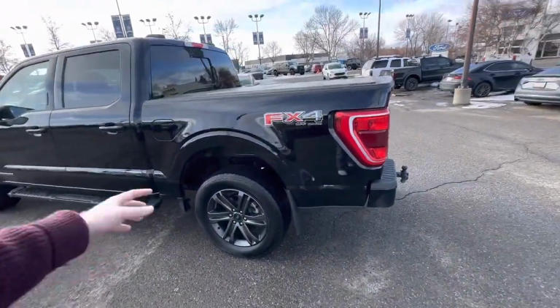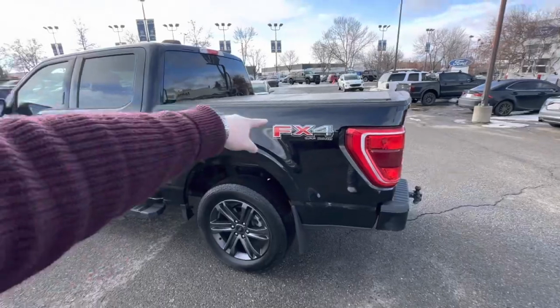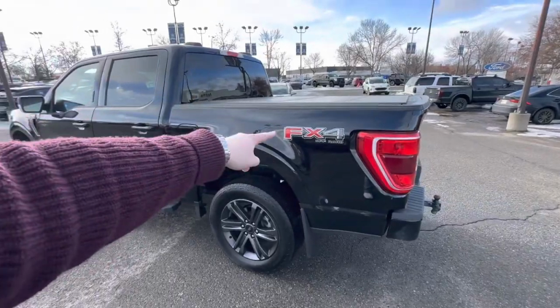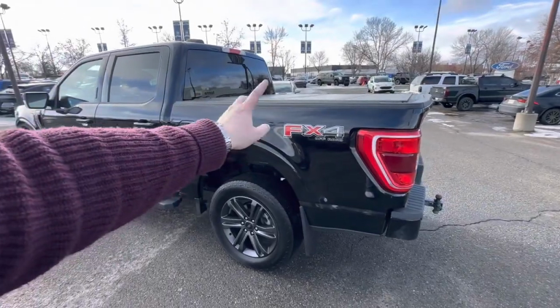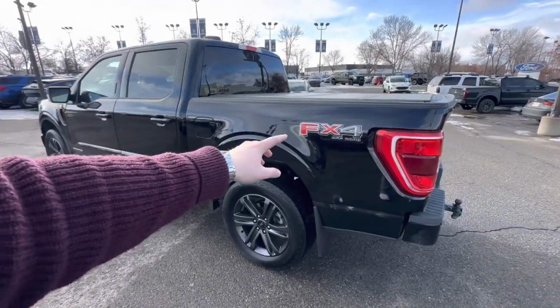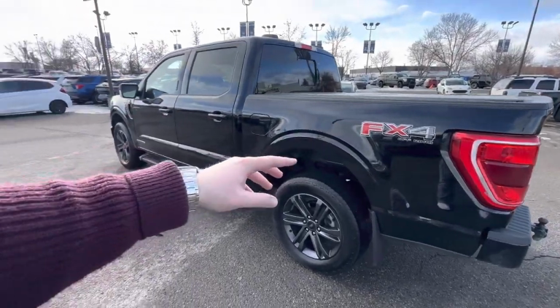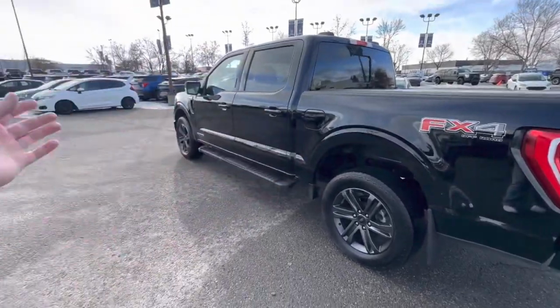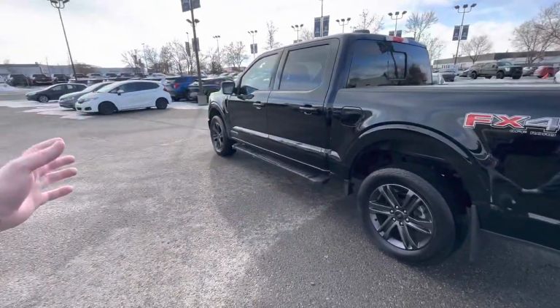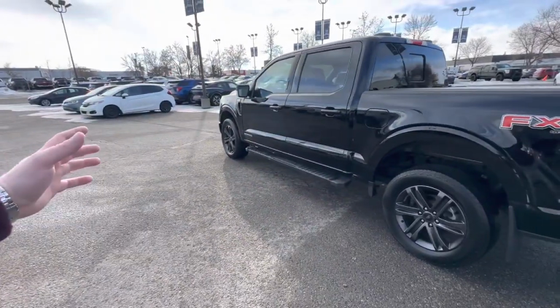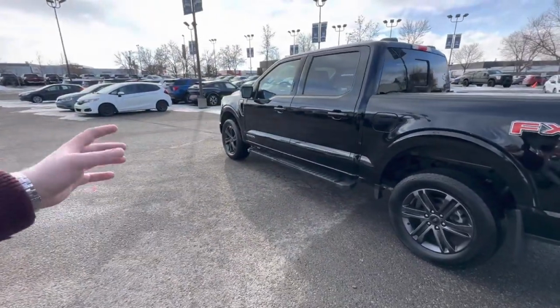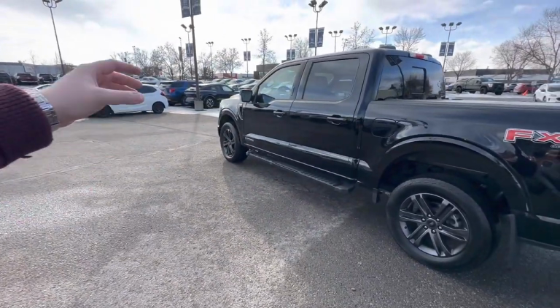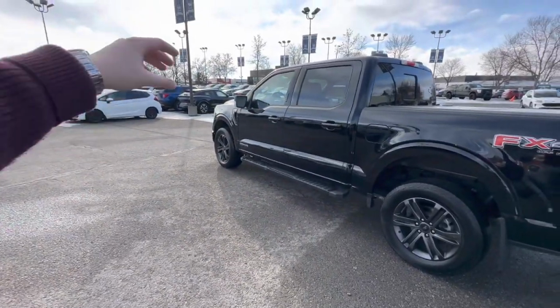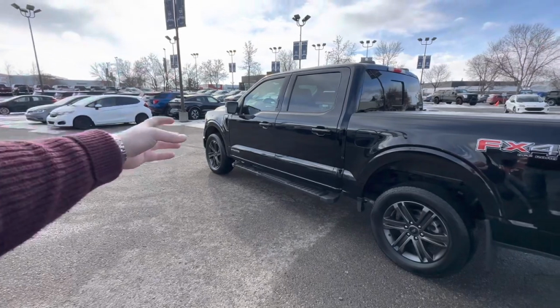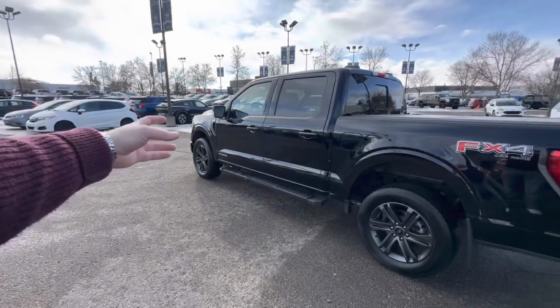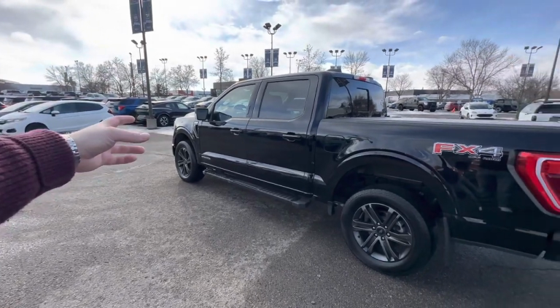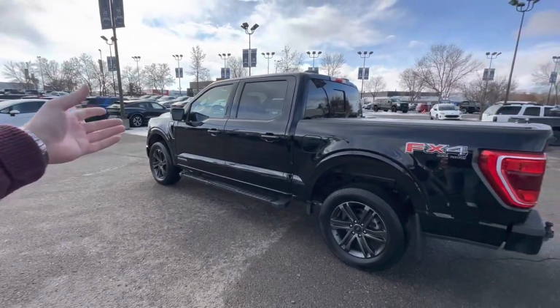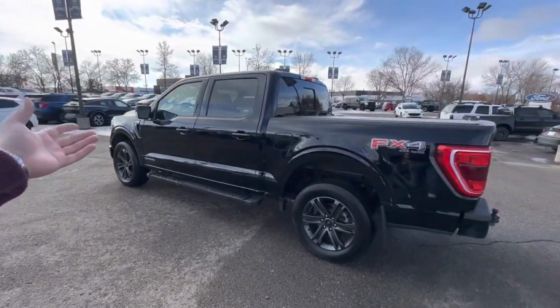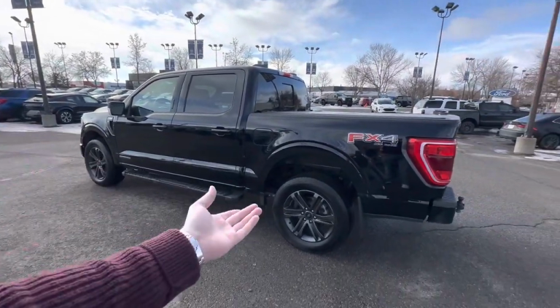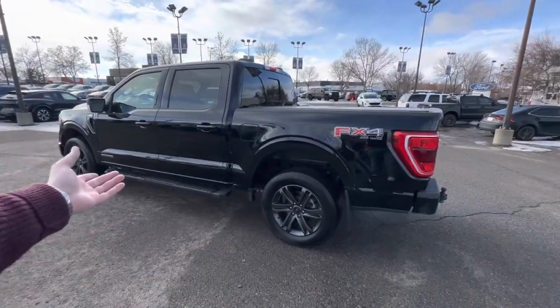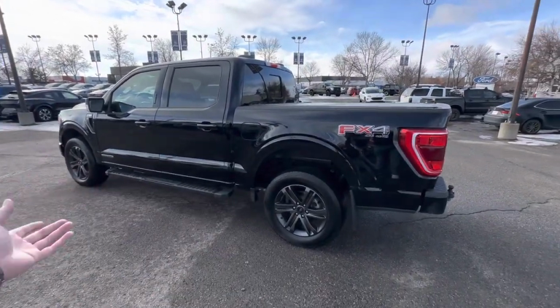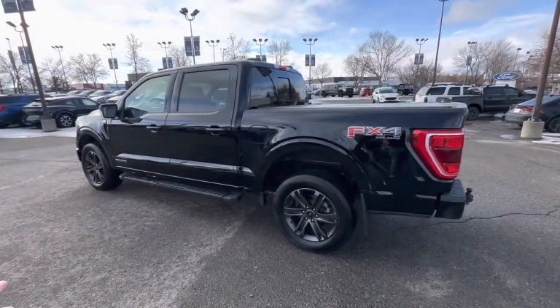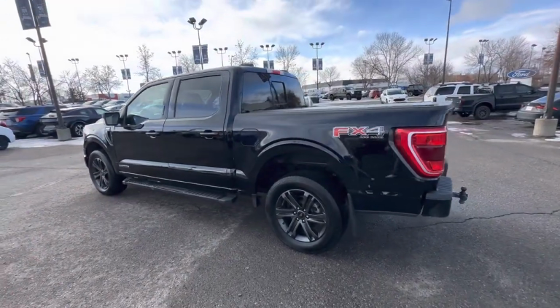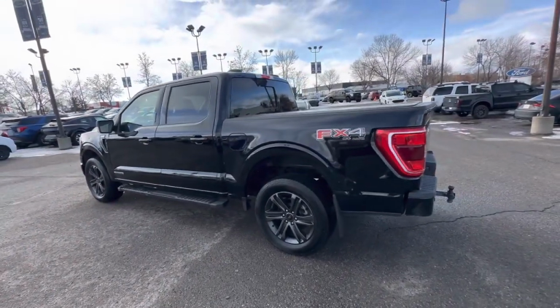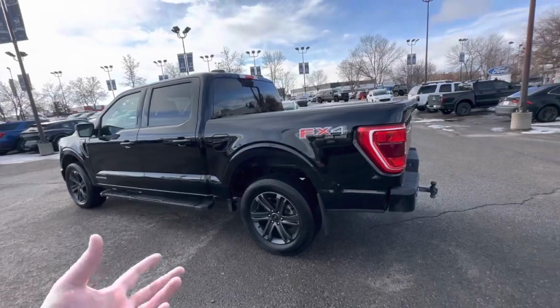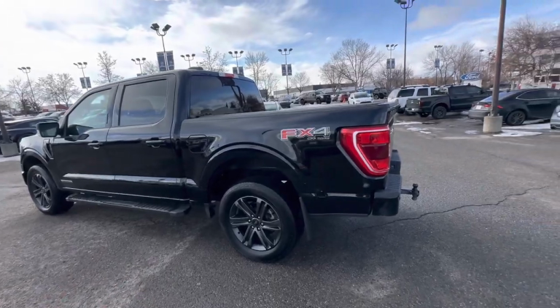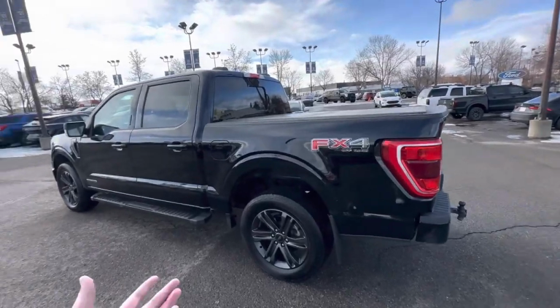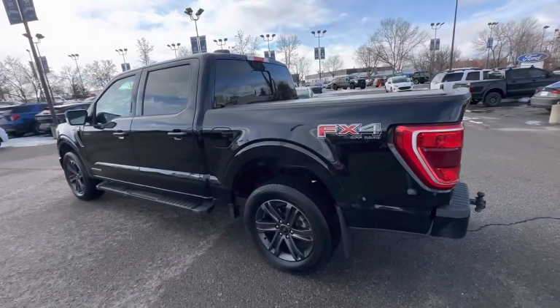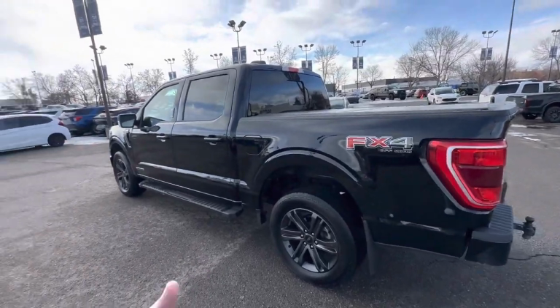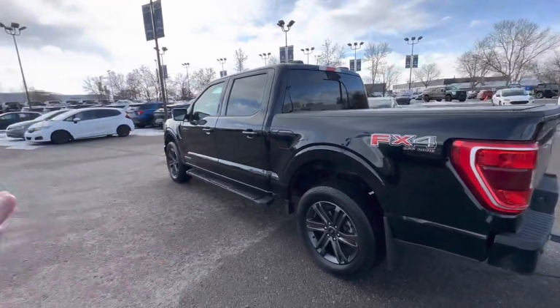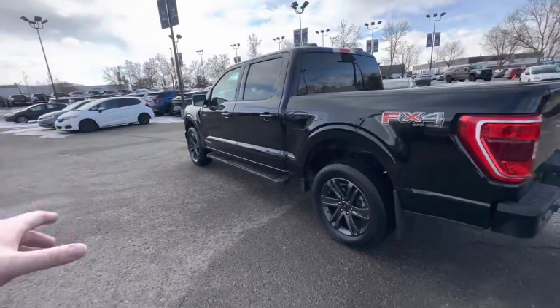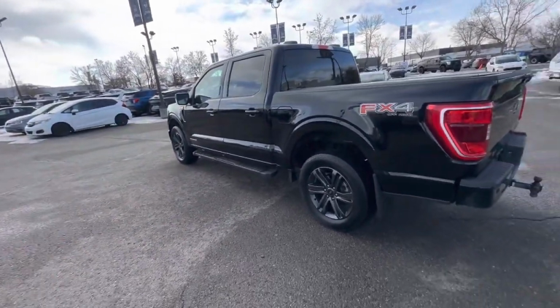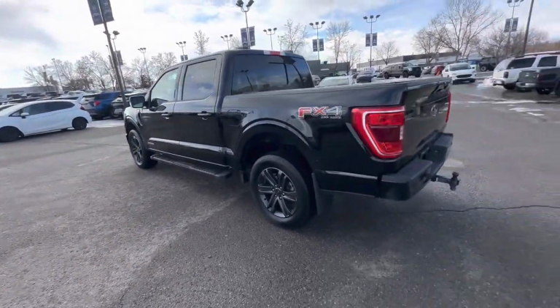You also have your FX4 off-road package. Now I don't know if you're doing off-roading, but basically that gives you your upgraded front strut so it's a little bit beefier, and then it gives you skid plates on everything kind of vital underneath — like your transmission, your transfer case — all that stuff is nice and covered up there for you.